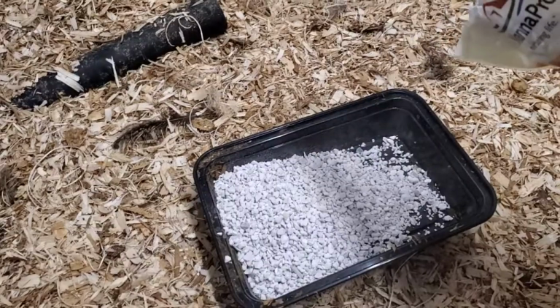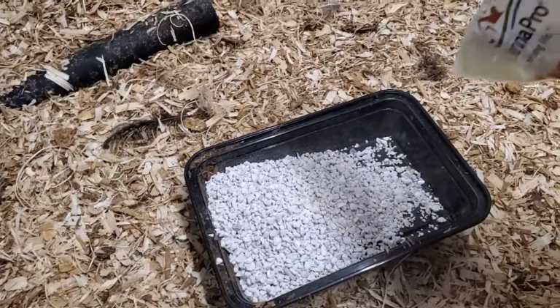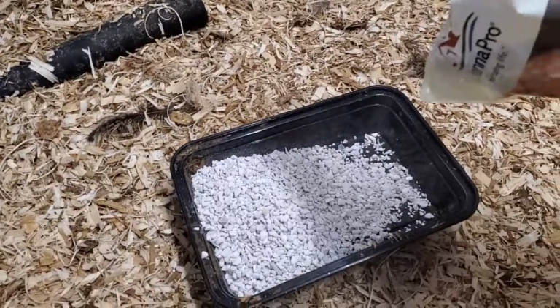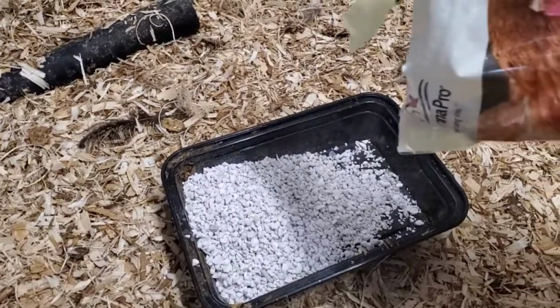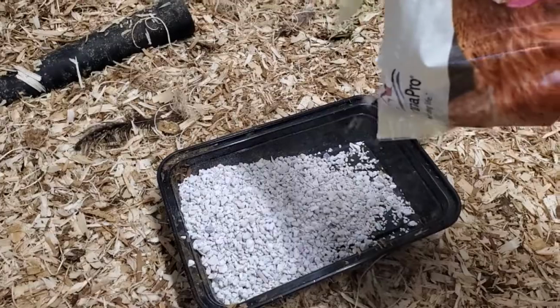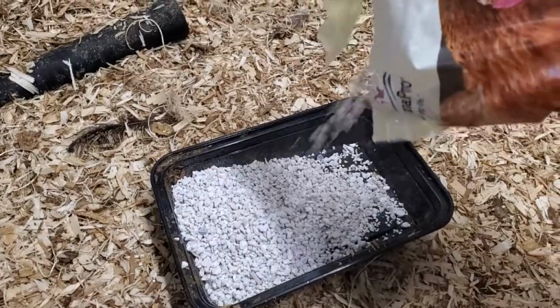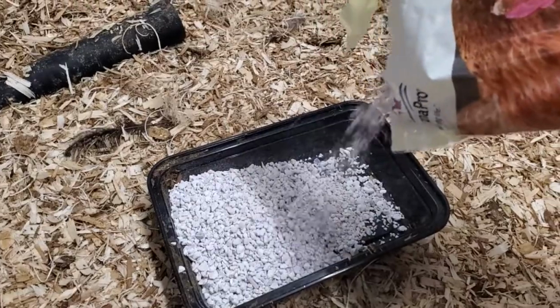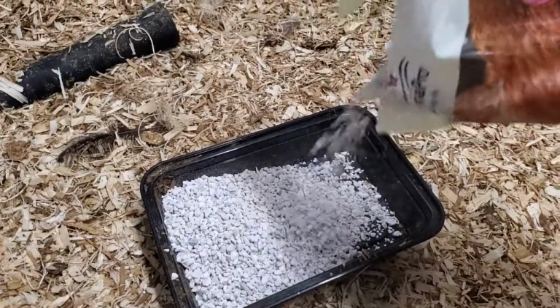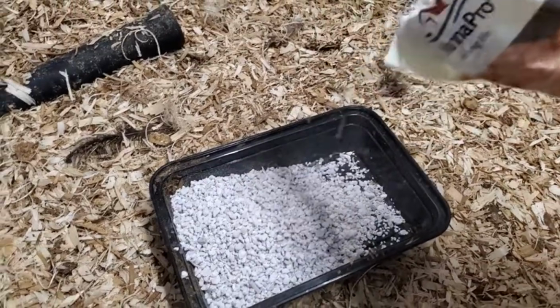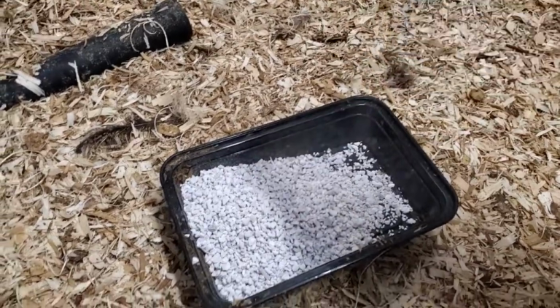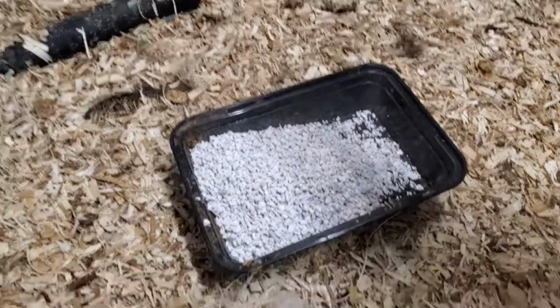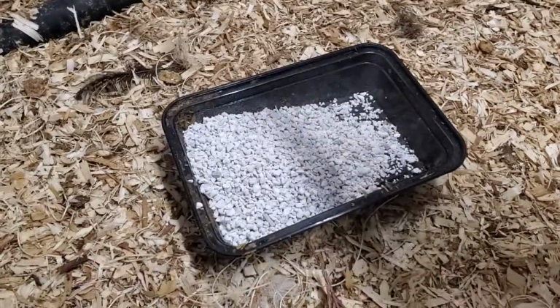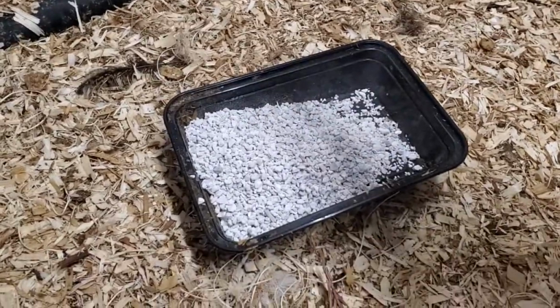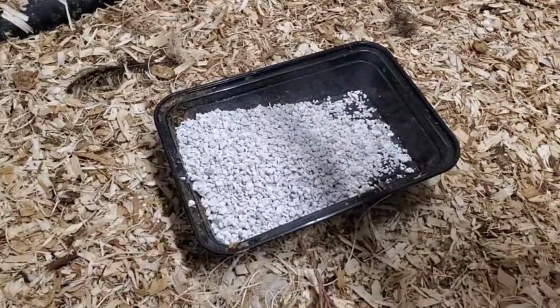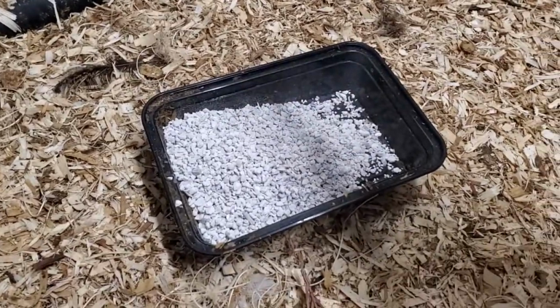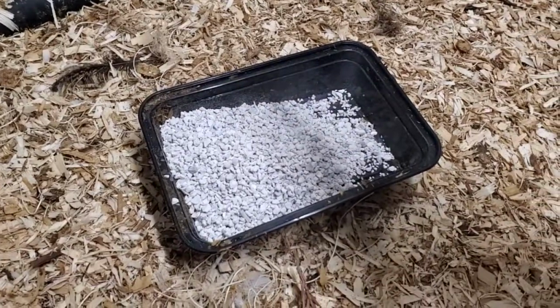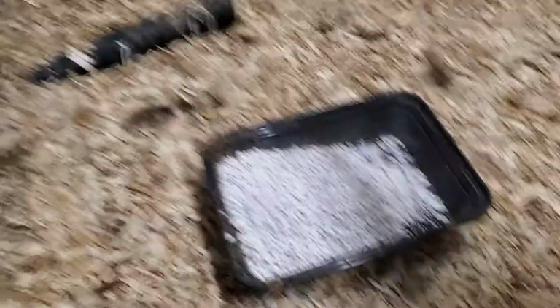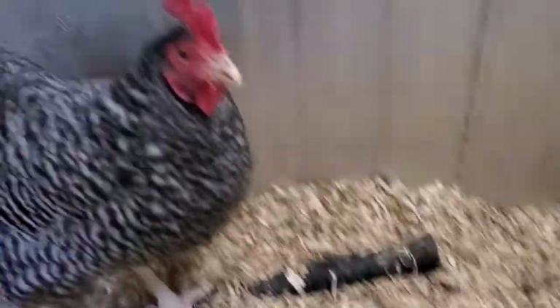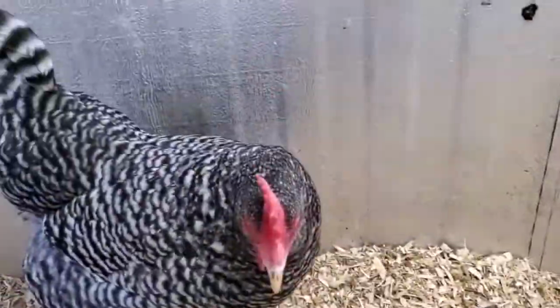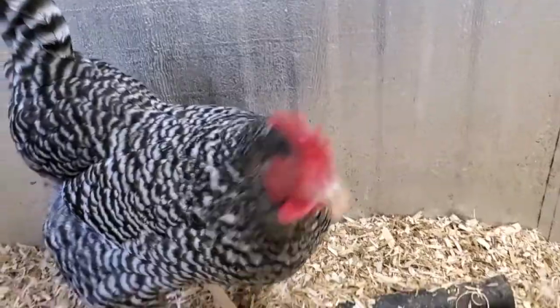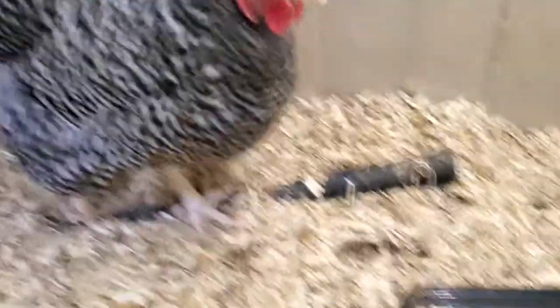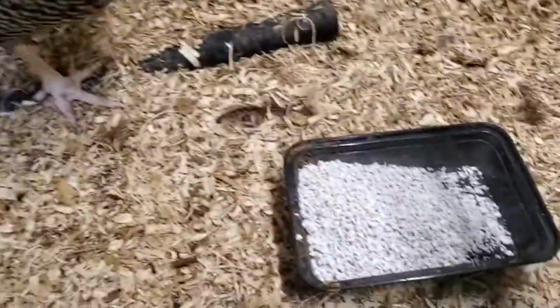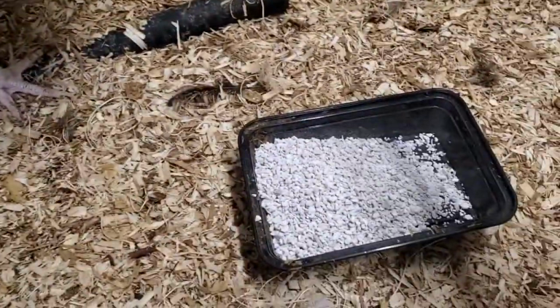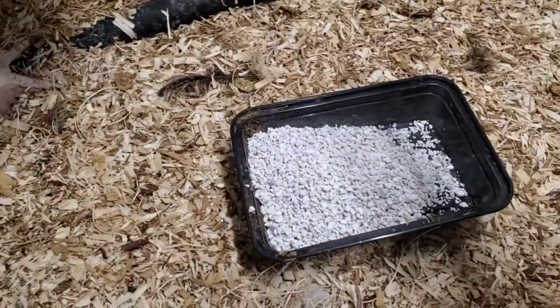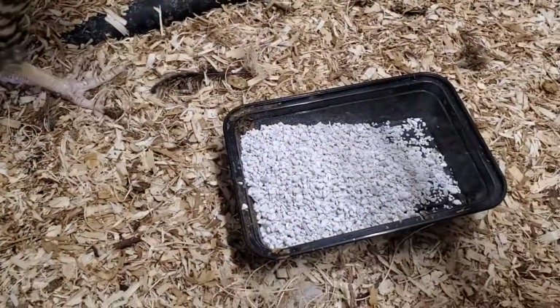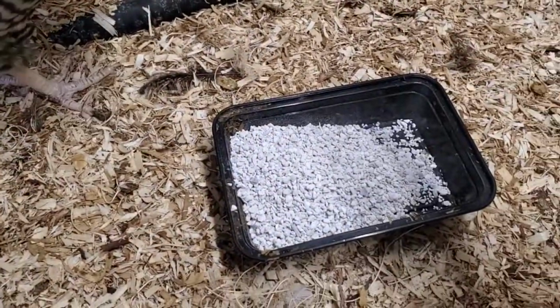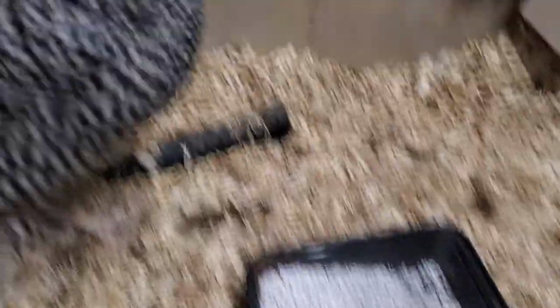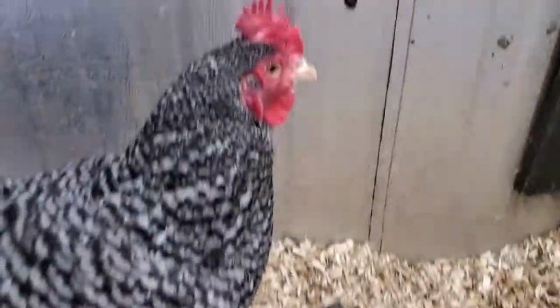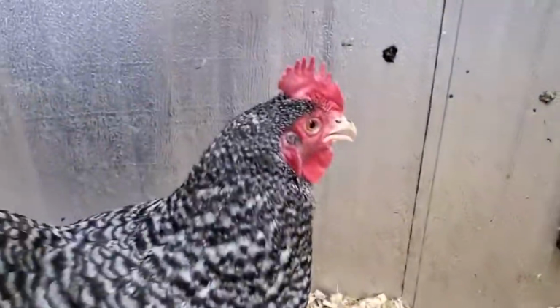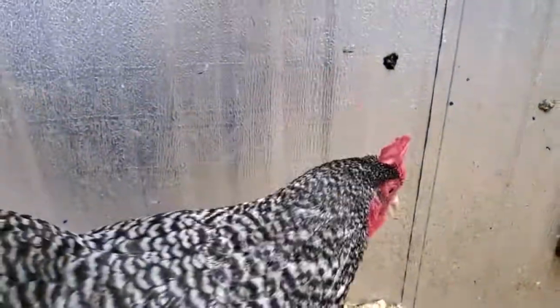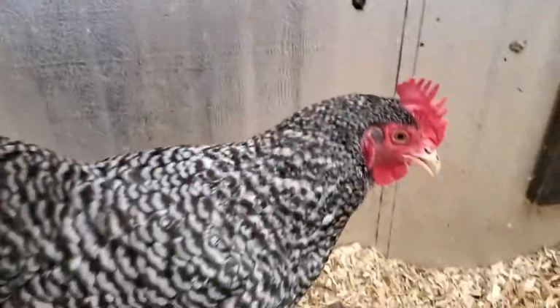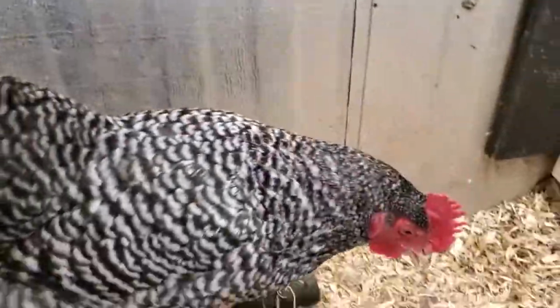What I like to do with this is just feed it free choice — have some of it available. If they need it, they'll go ahead and eat it, and it'll help to strengthen their eggshells and make sure that they lay consistently.